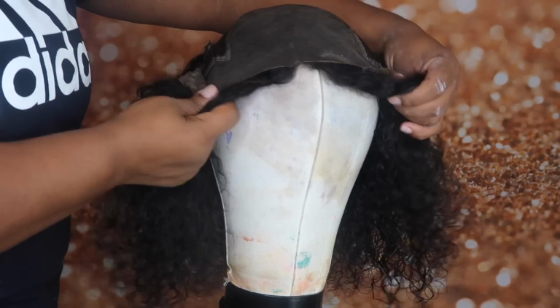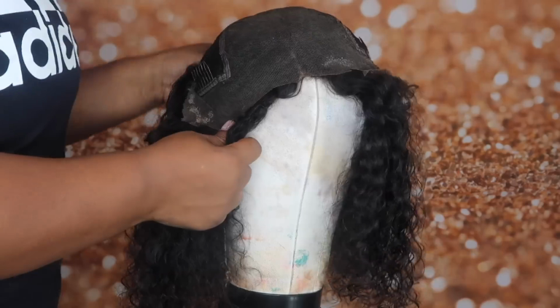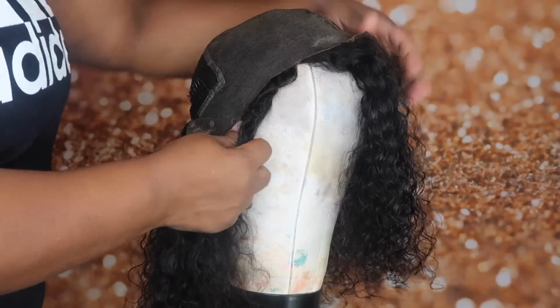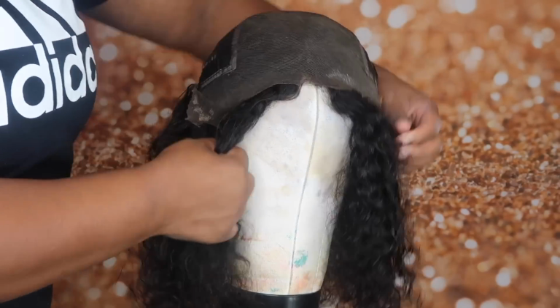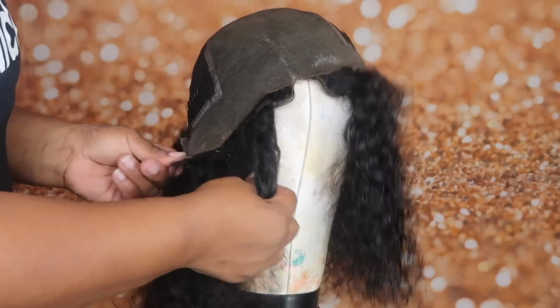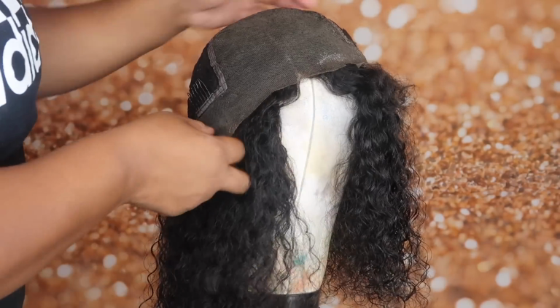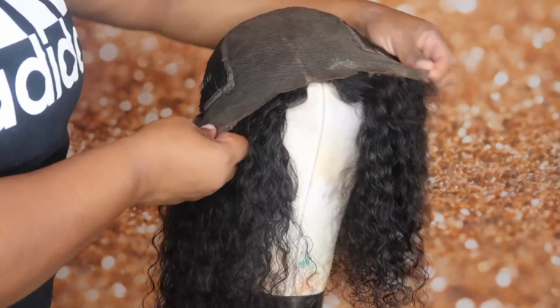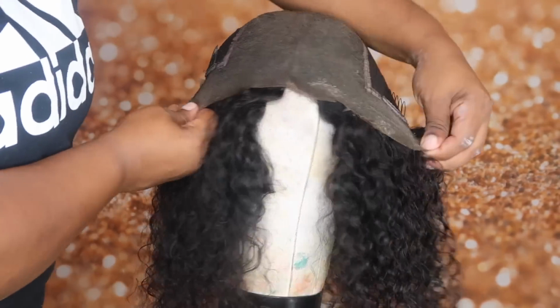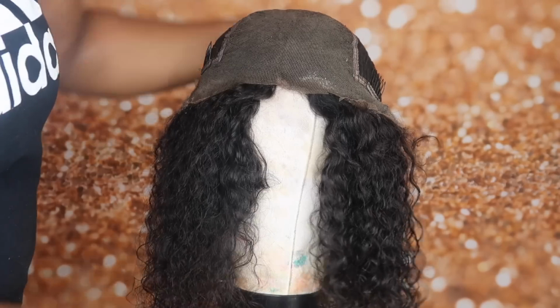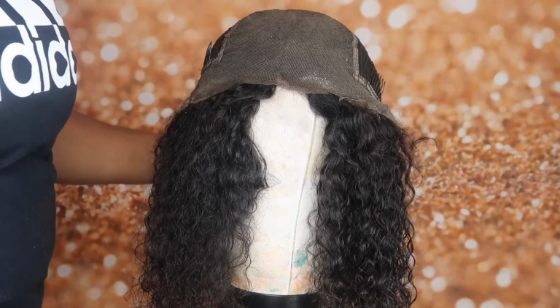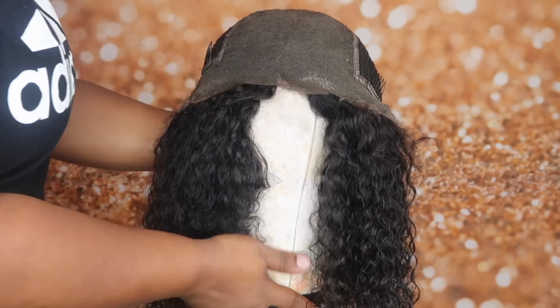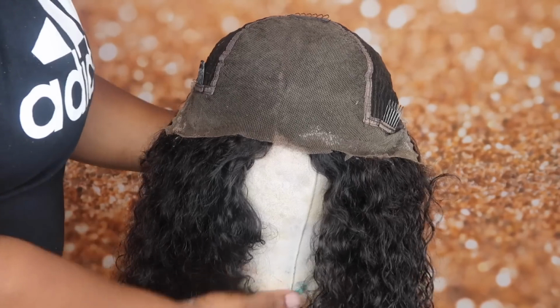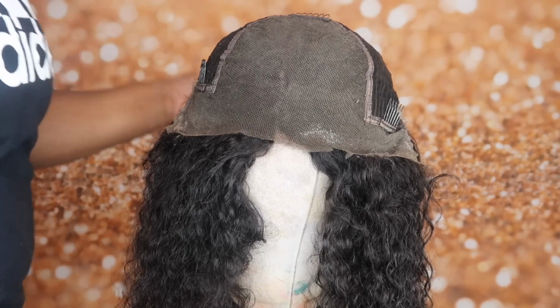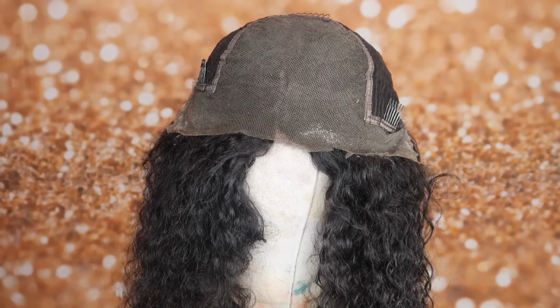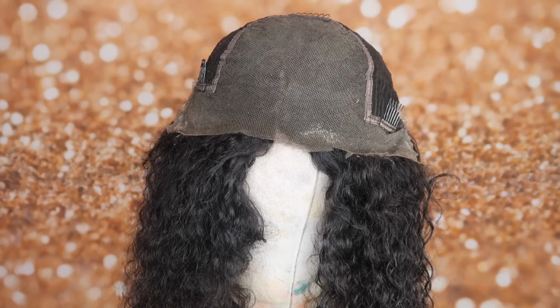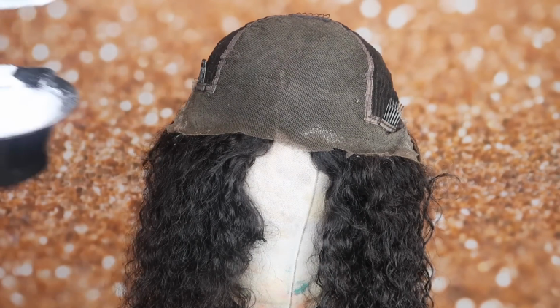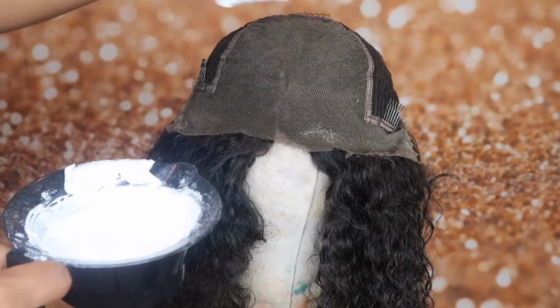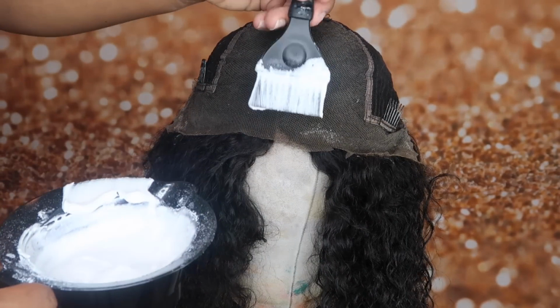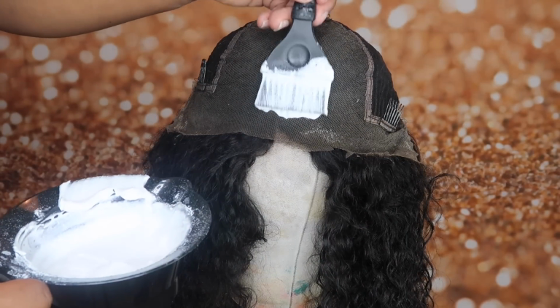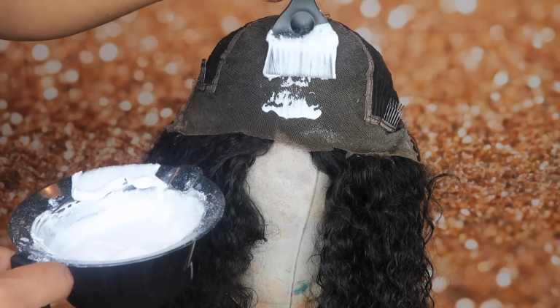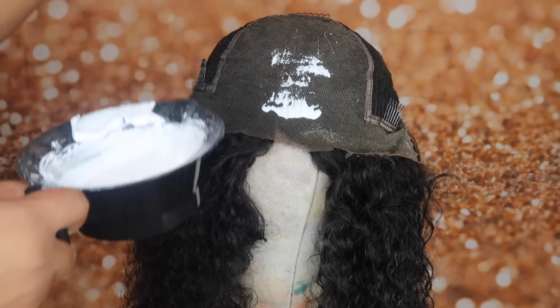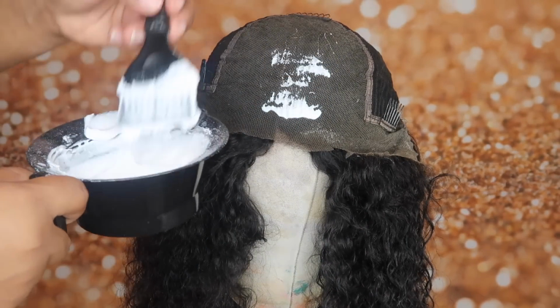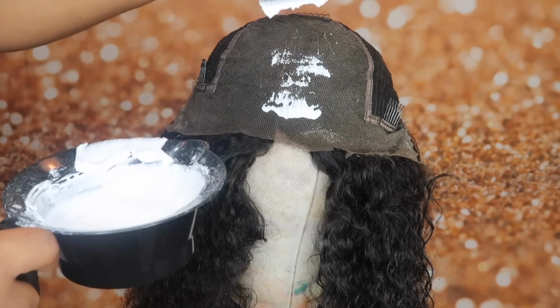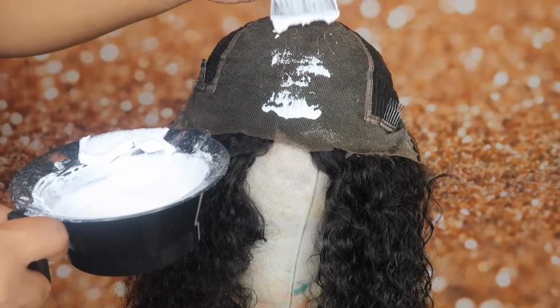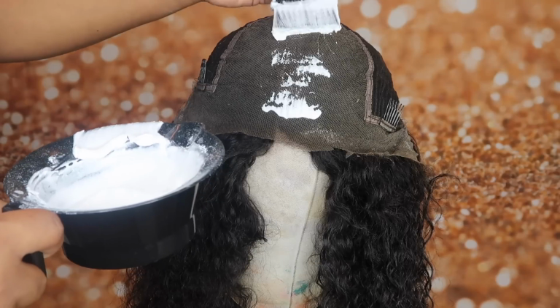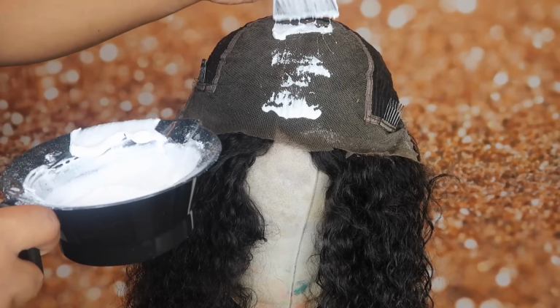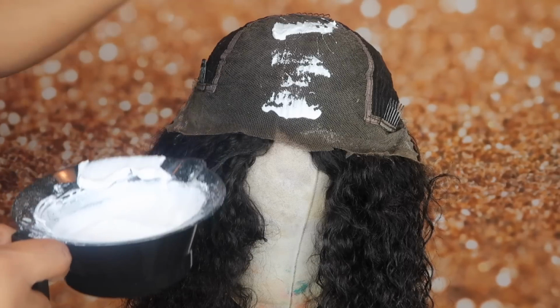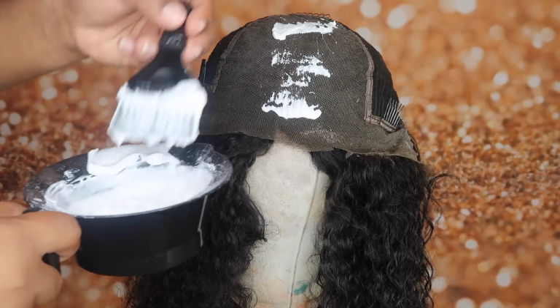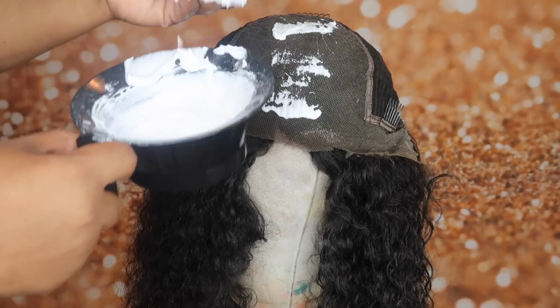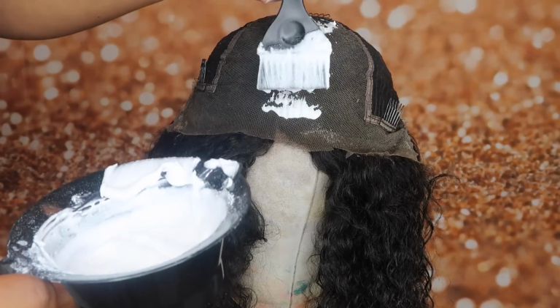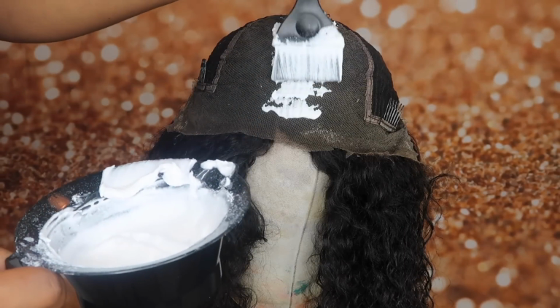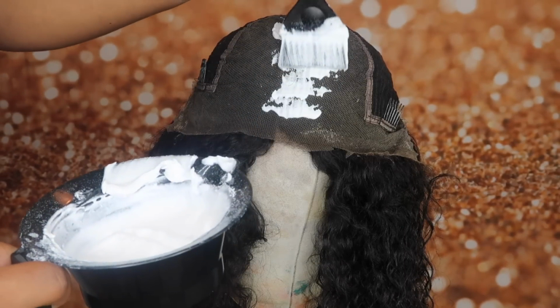I'm going to flip my wig inside out. It does have some glue from a previous install. This wig is old — I purchased it in December from Eva's Wigs and I've been super lazy and I'm just now bleaching it.